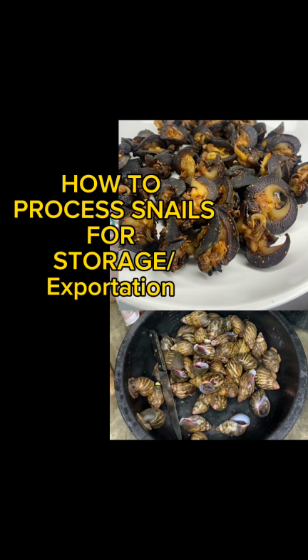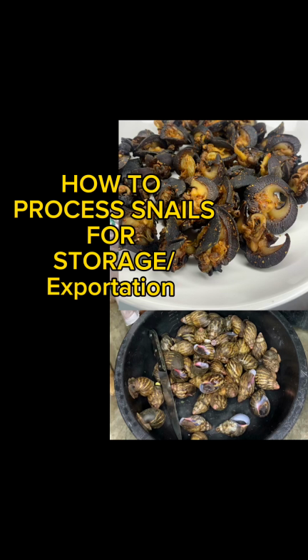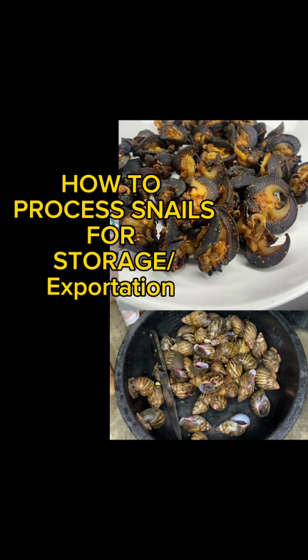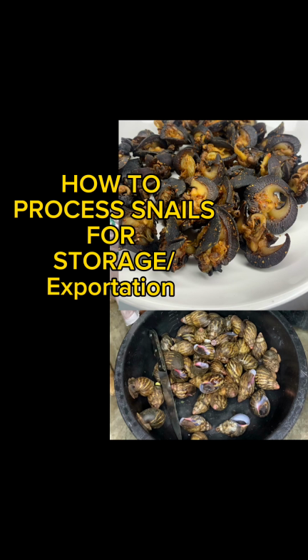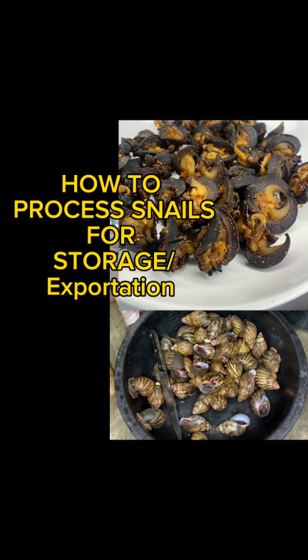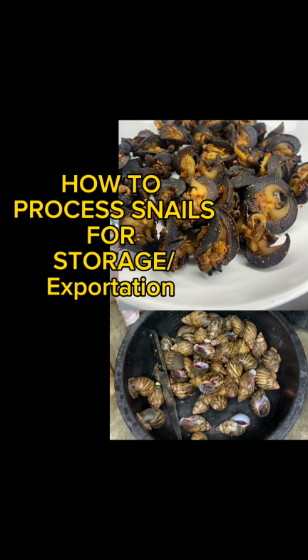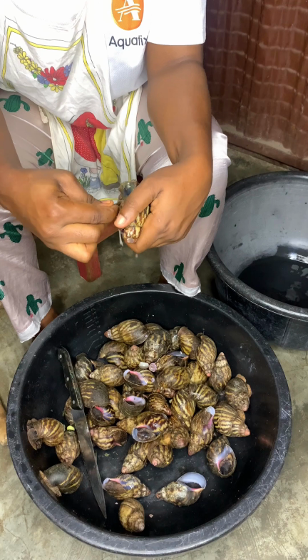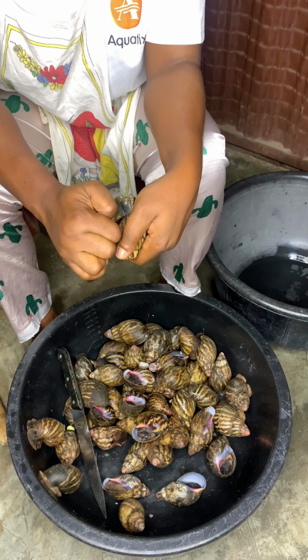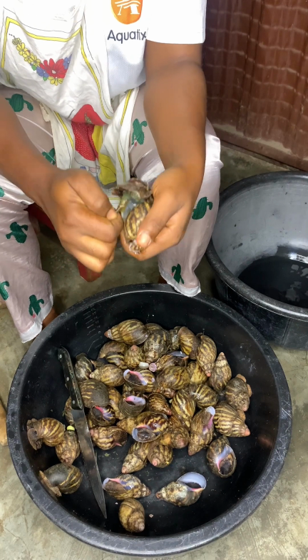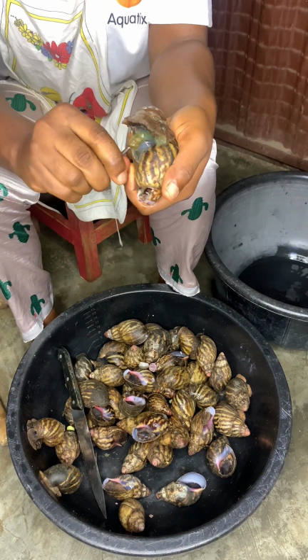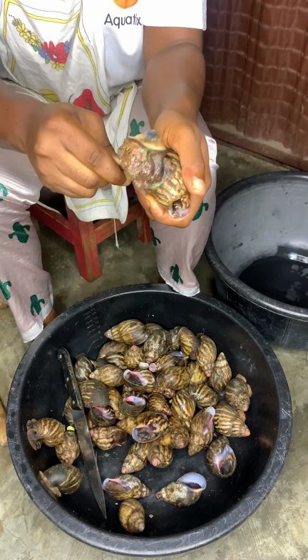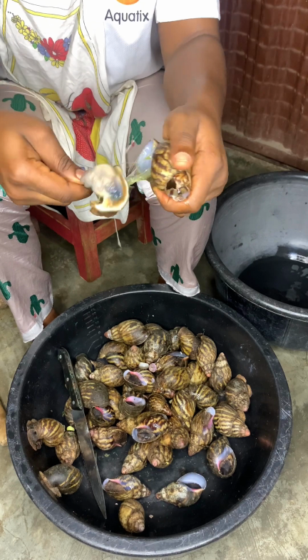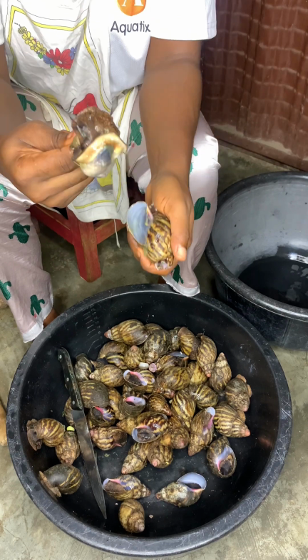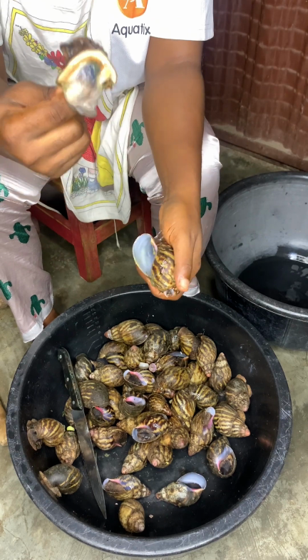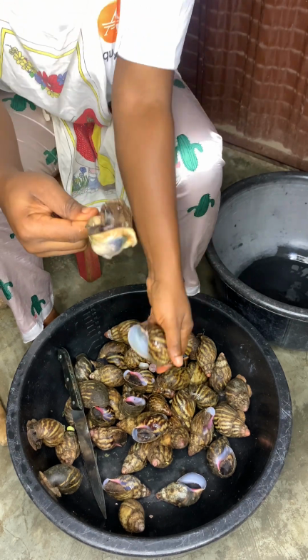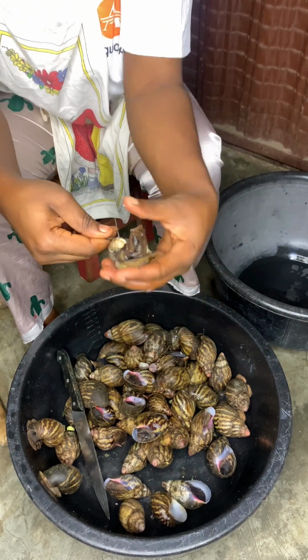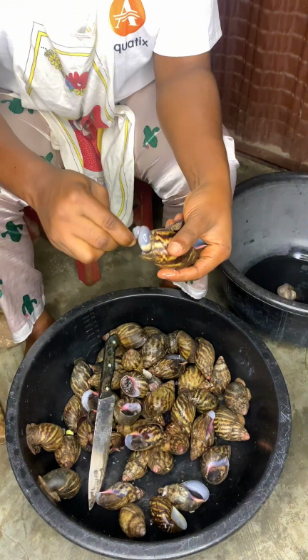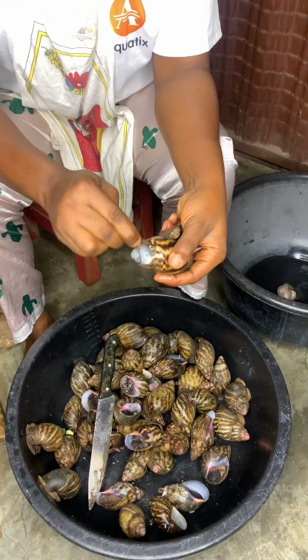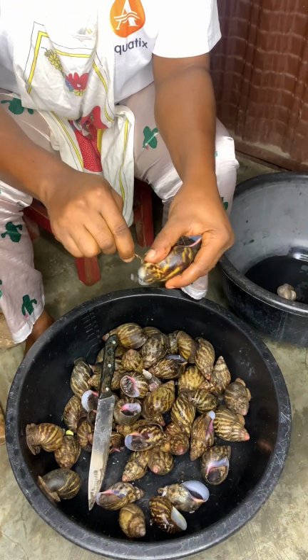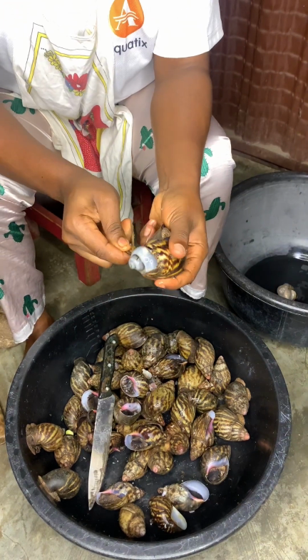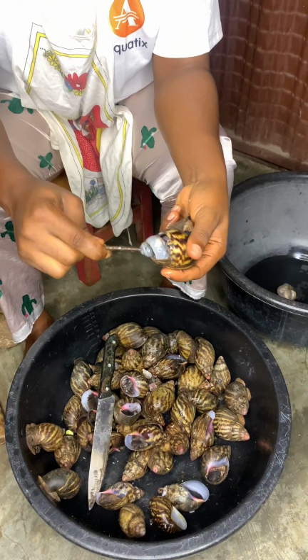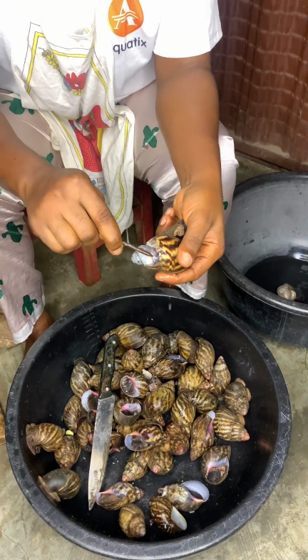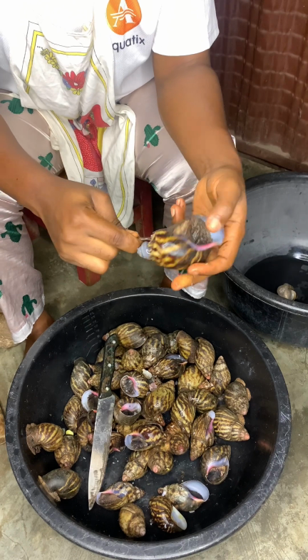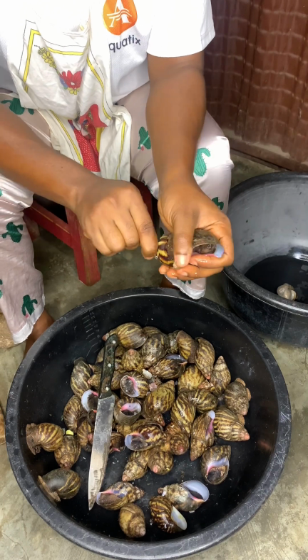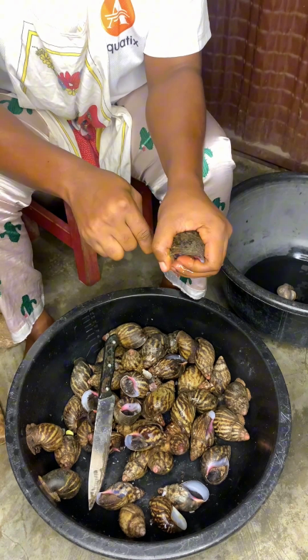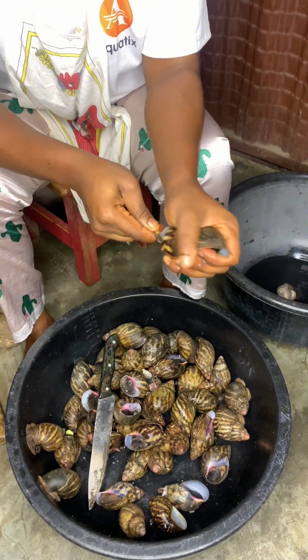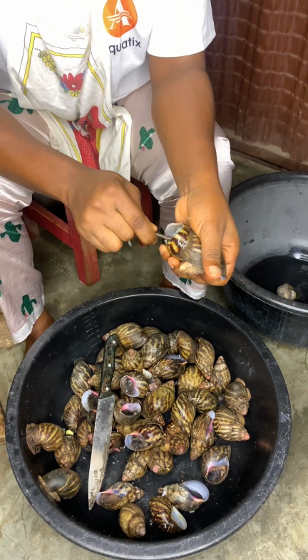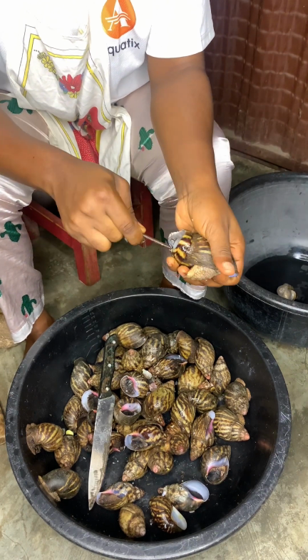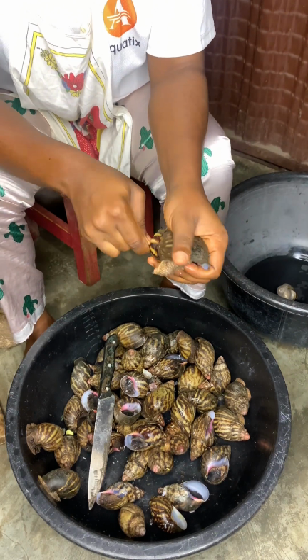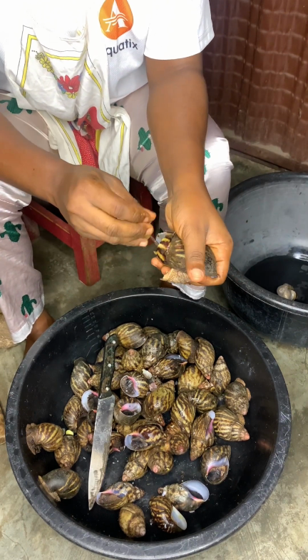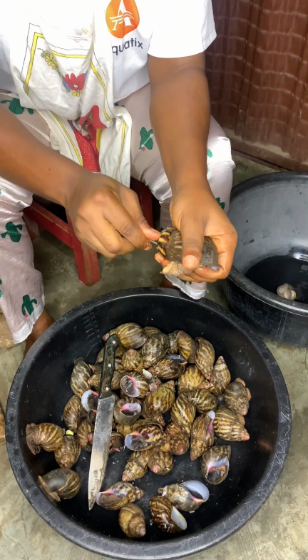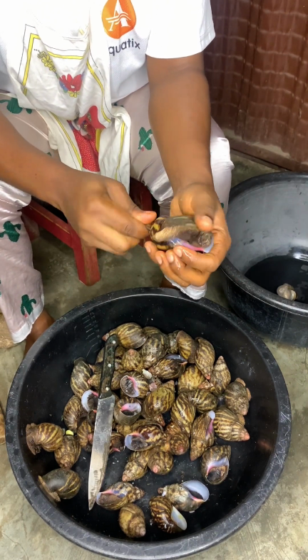Hey lovely, so in today's video I'm going to show you how to process snails for long-term storage and exportation. Exportation is a very lucrative business and snail is one of the fast-selling things you can export.